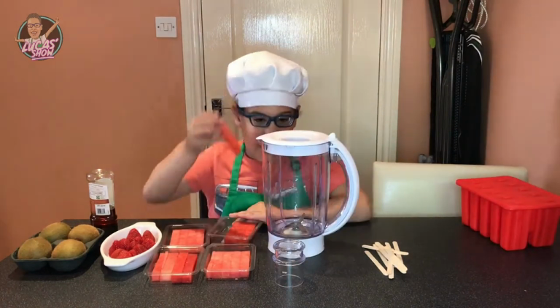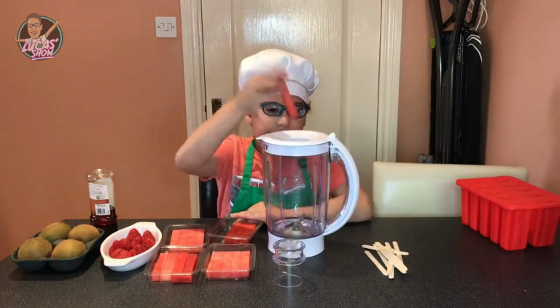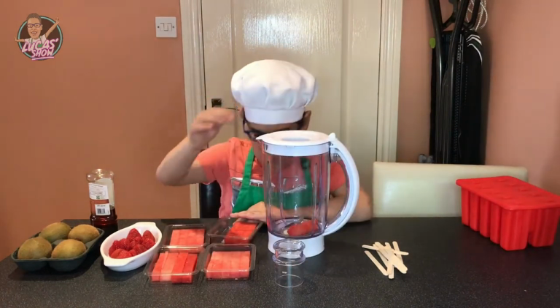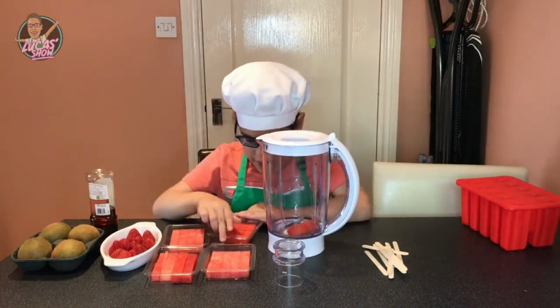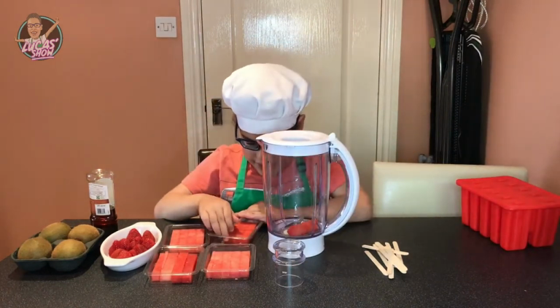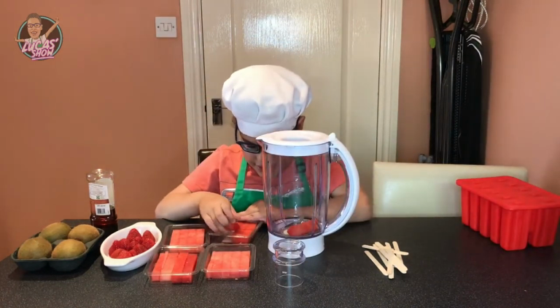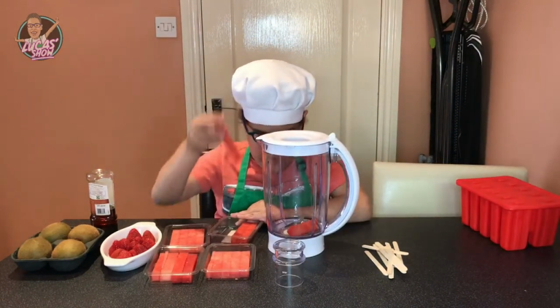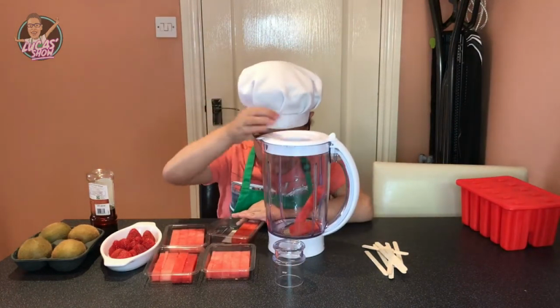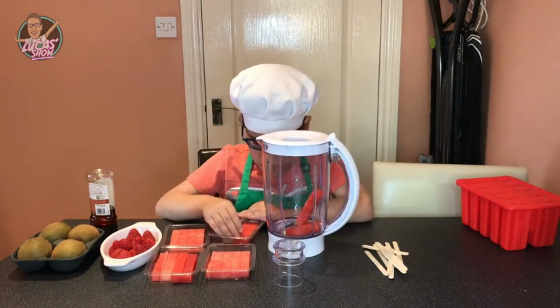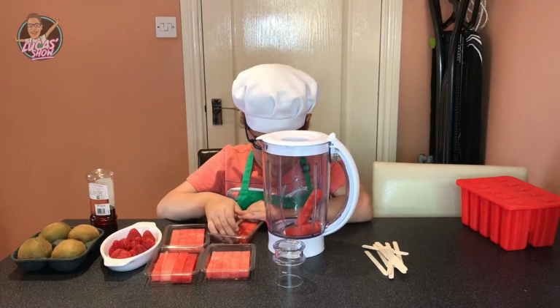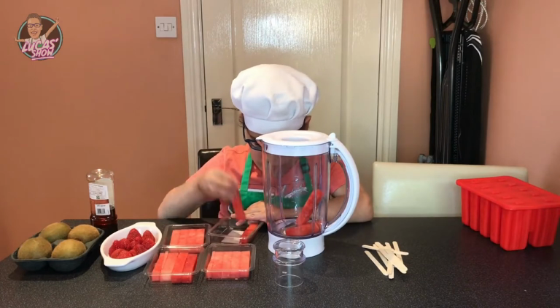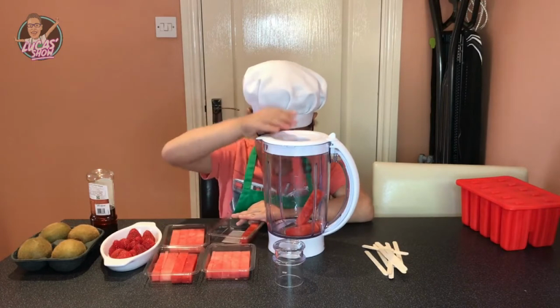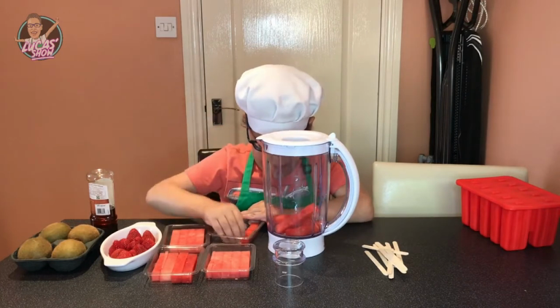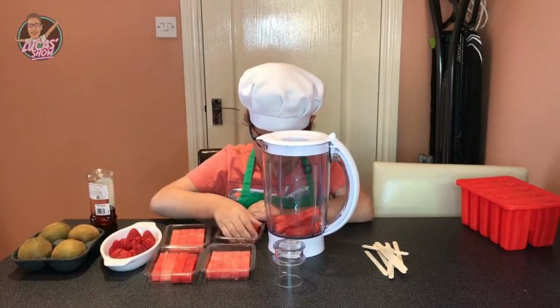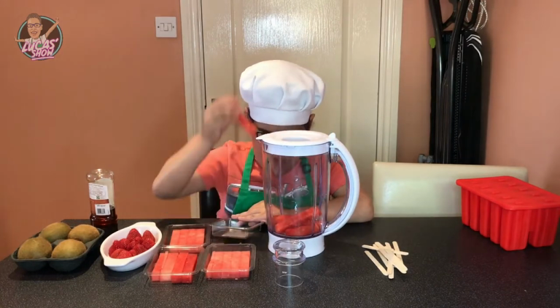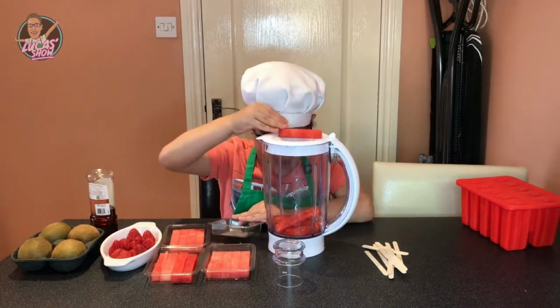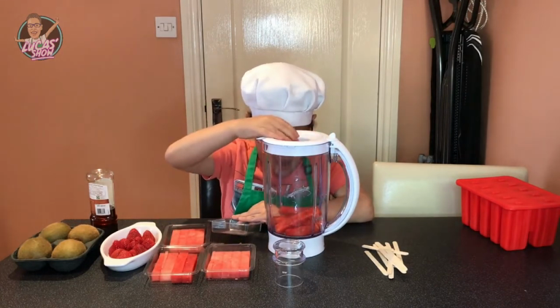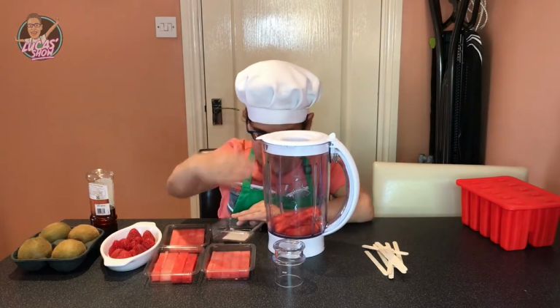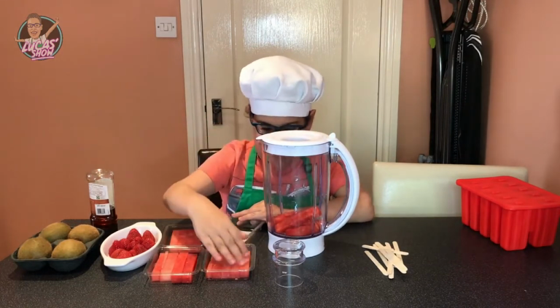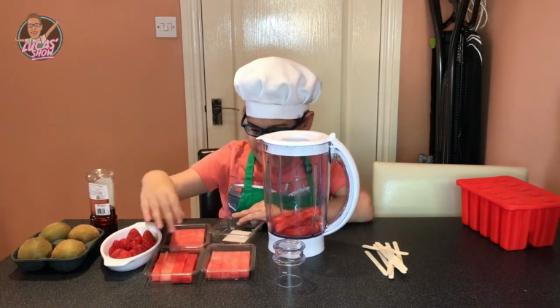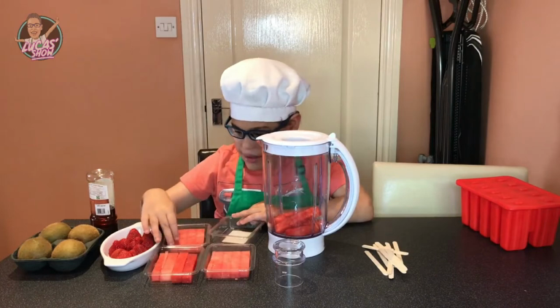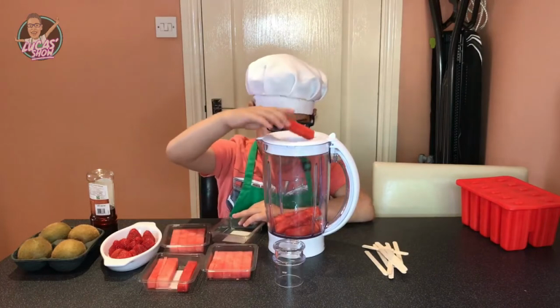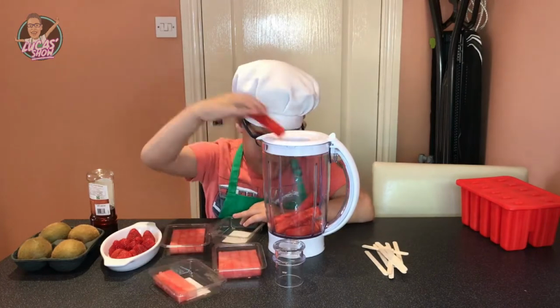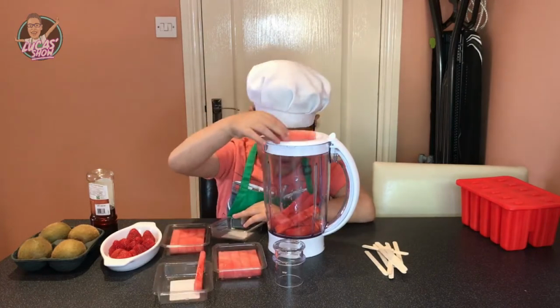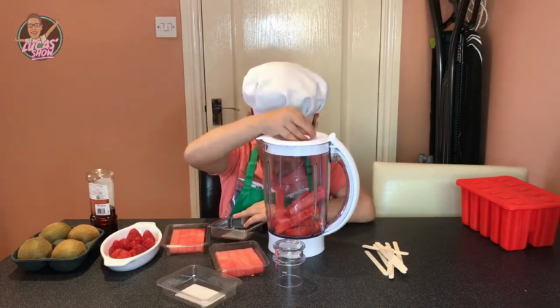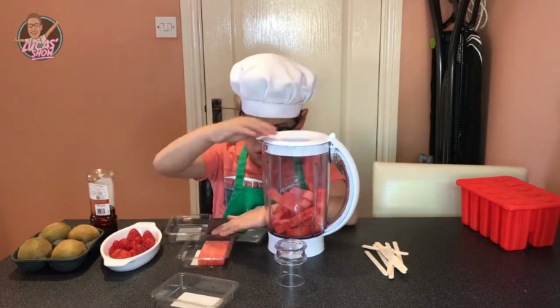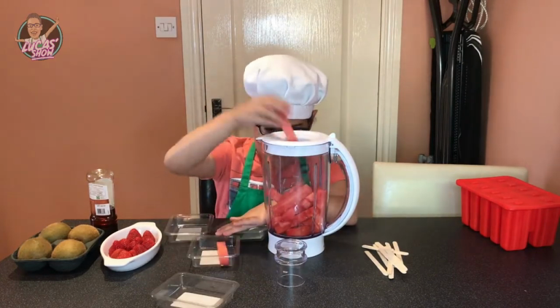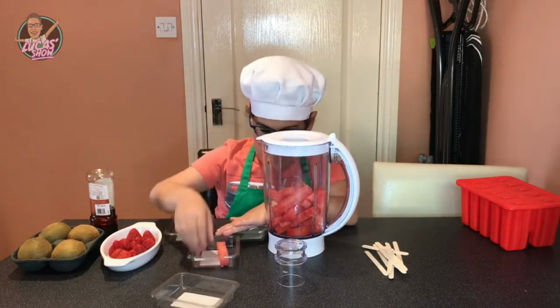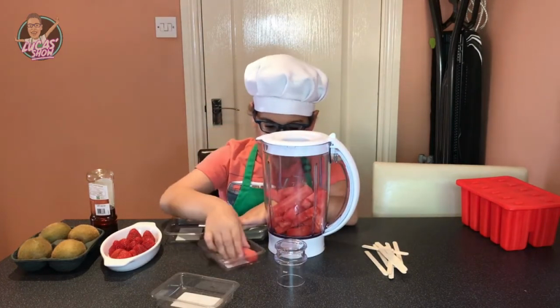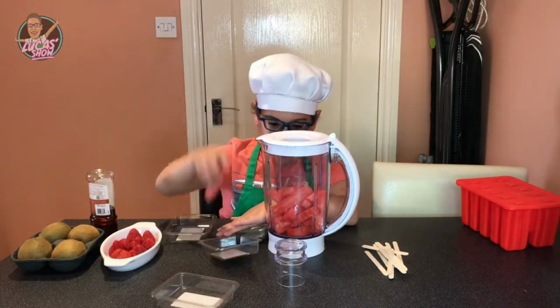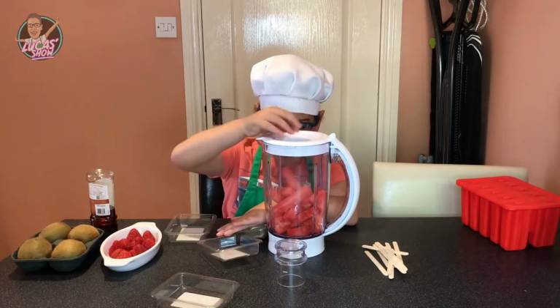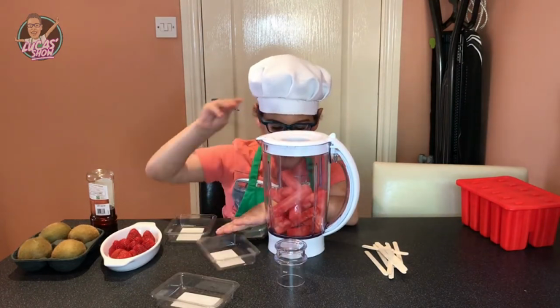Add four — one, two, three, four — because I have lots of watermelons. Ooh, that was too many.